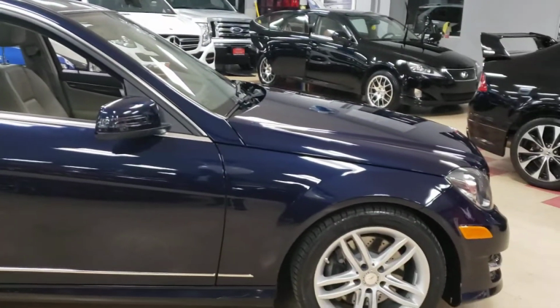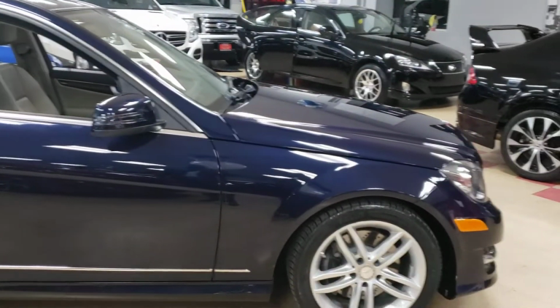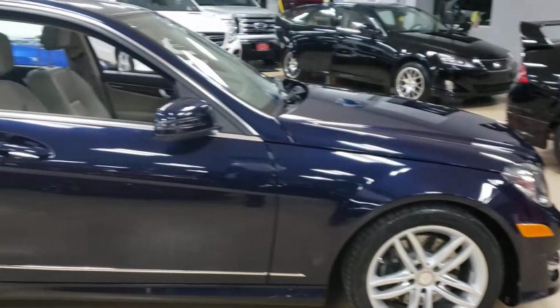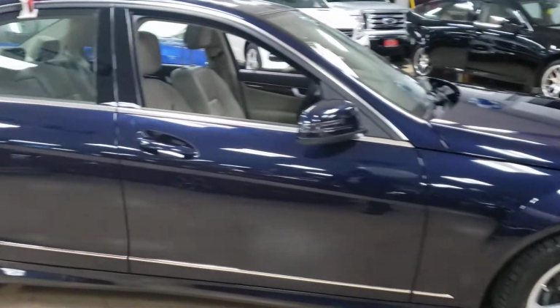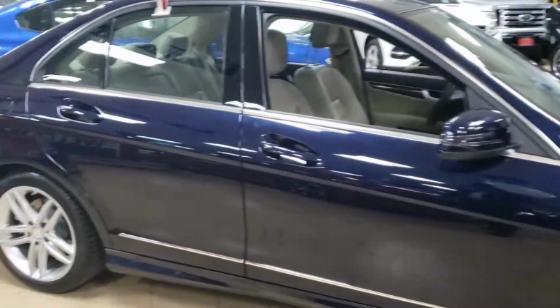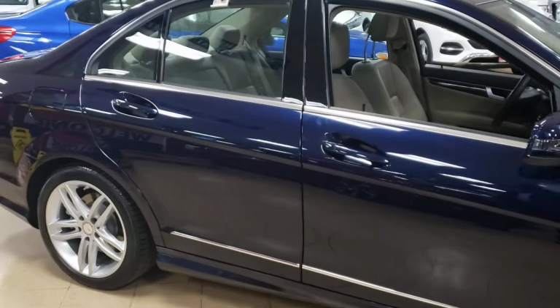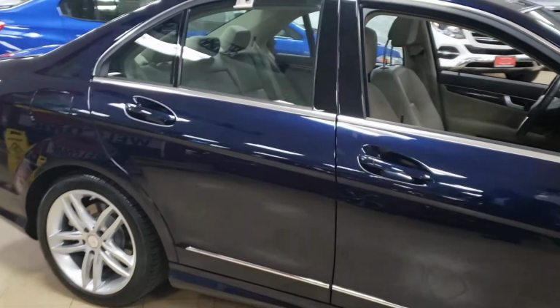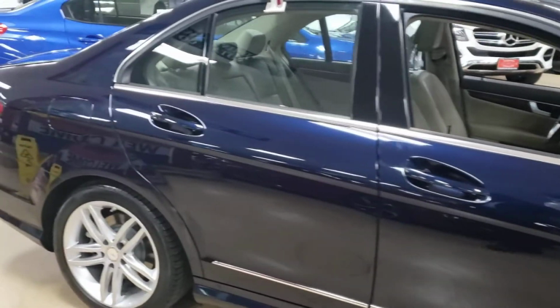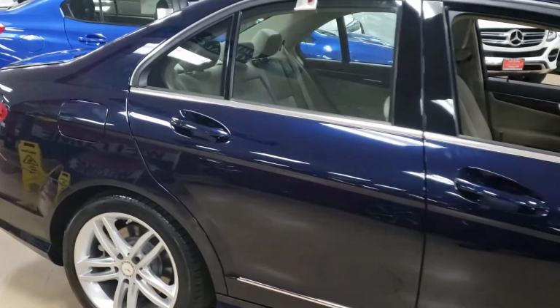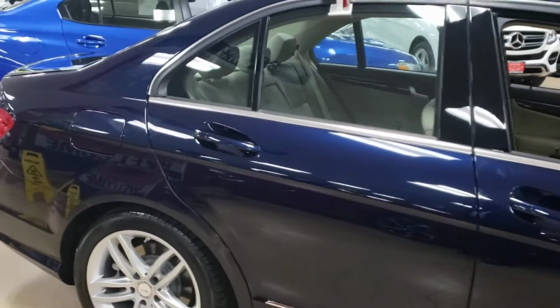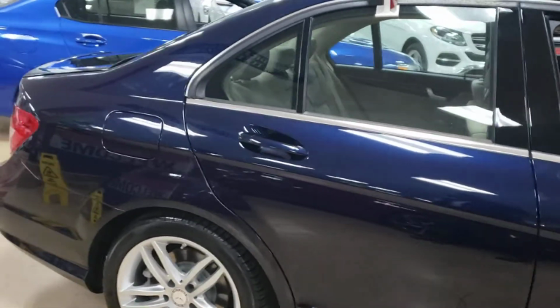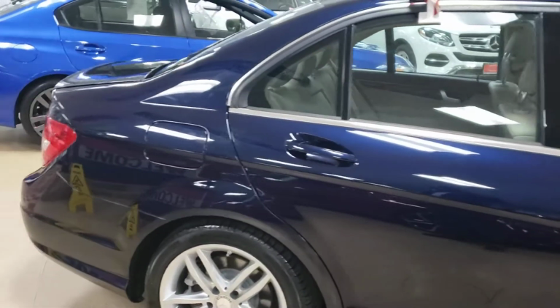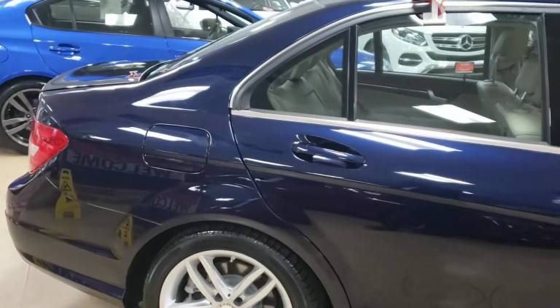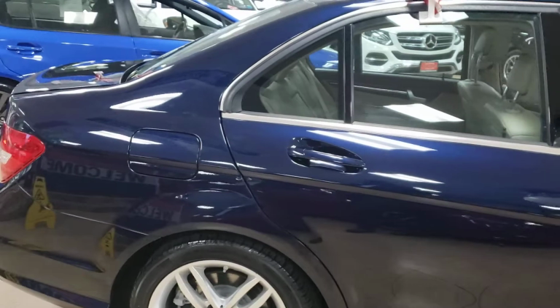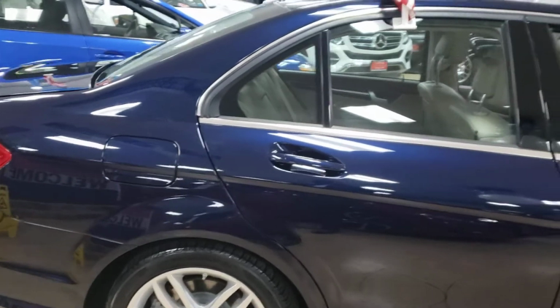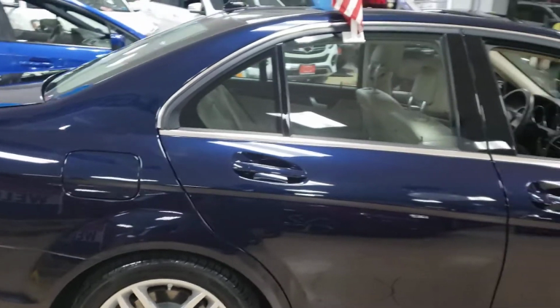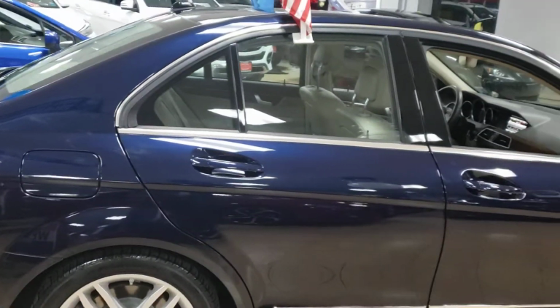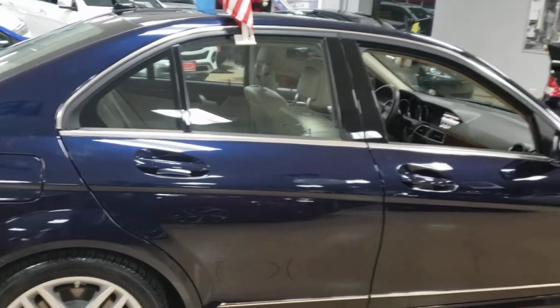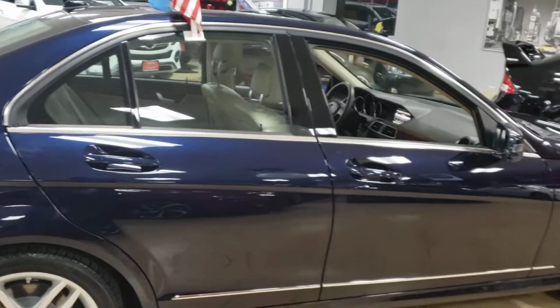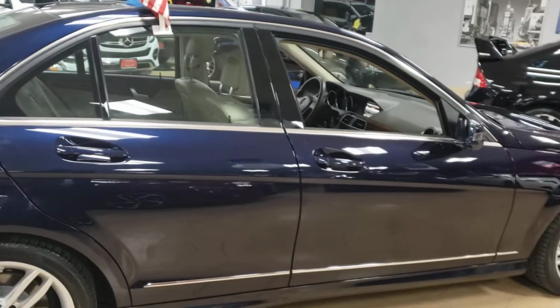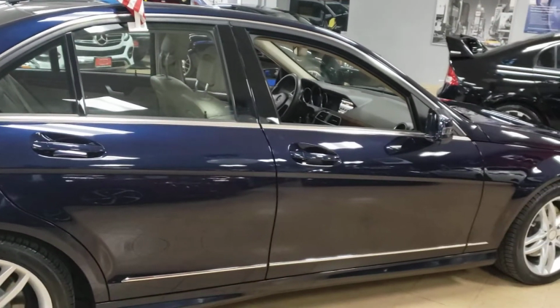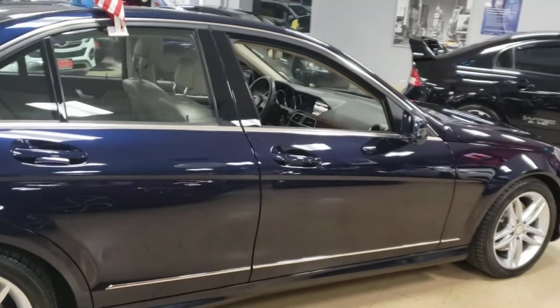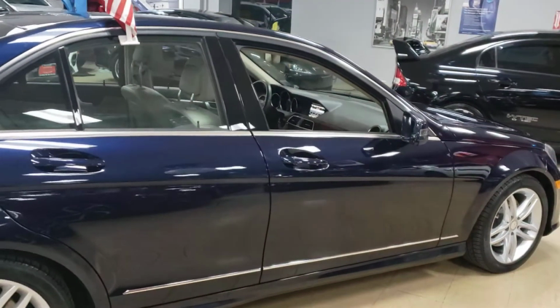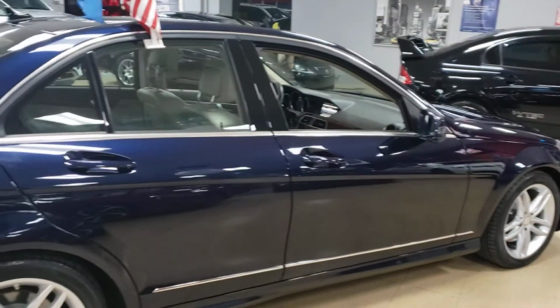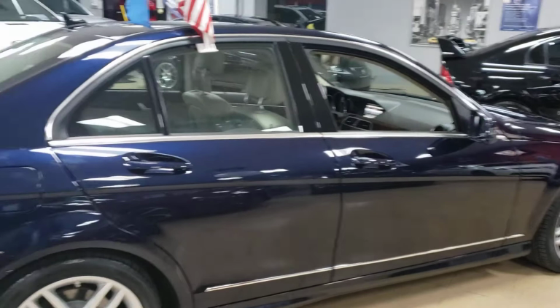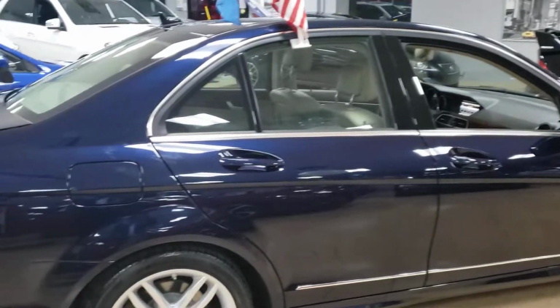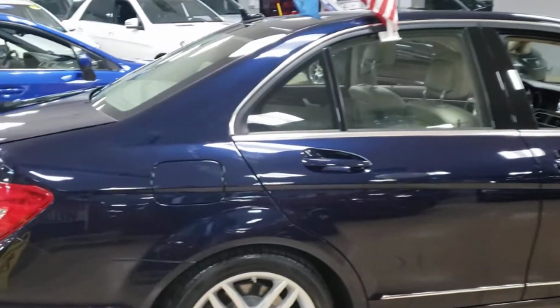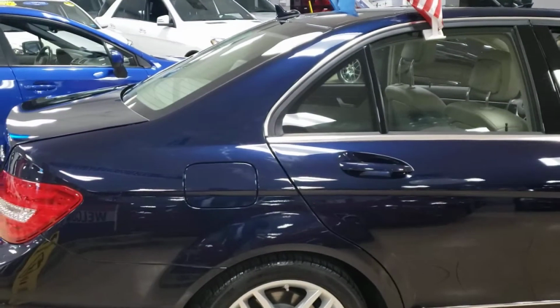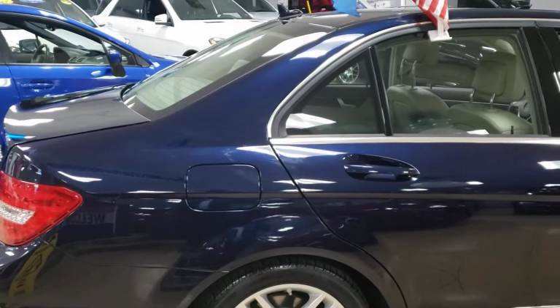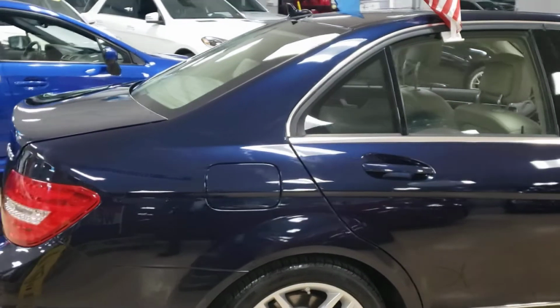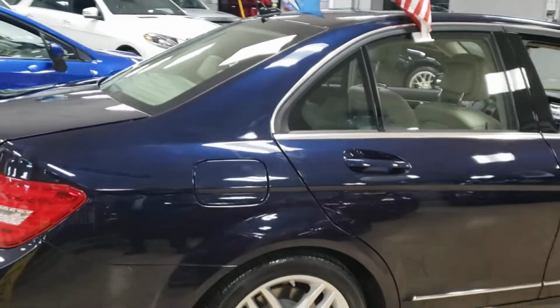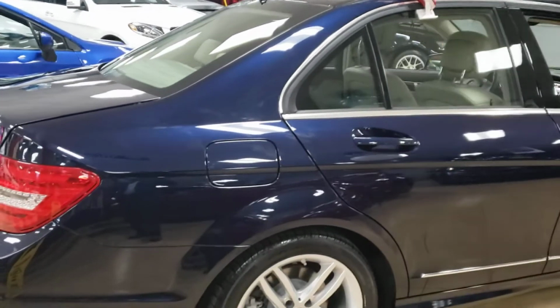Very nice car. It's a 4Matic, so it's all-wheel drive. It is a sport package.